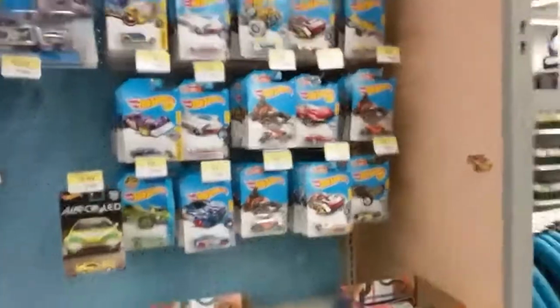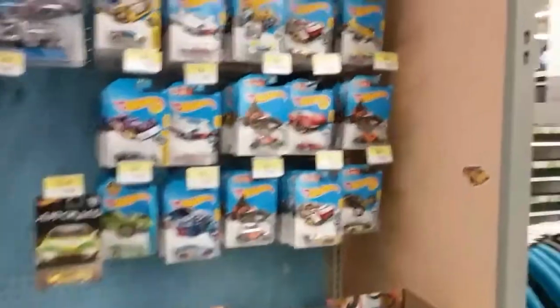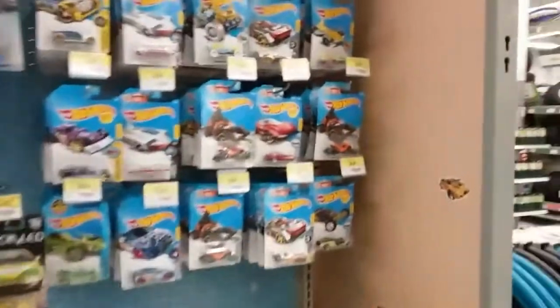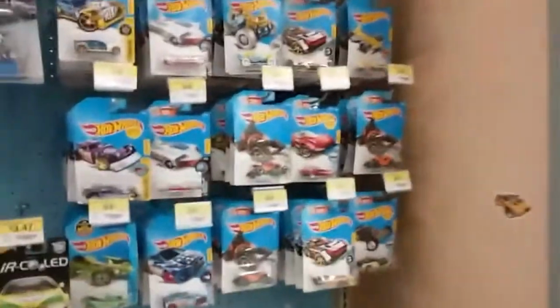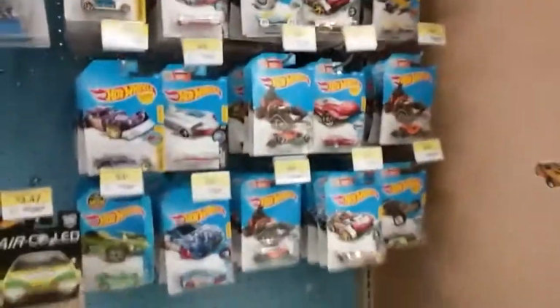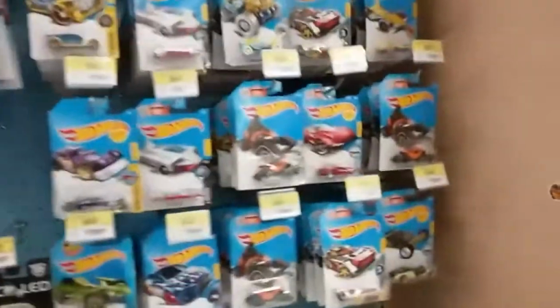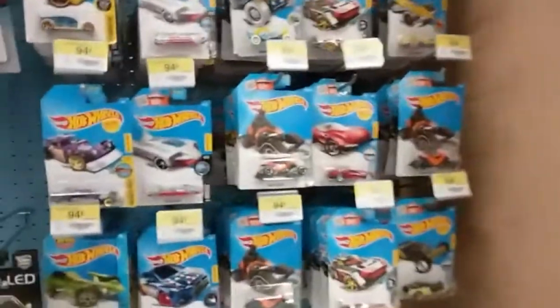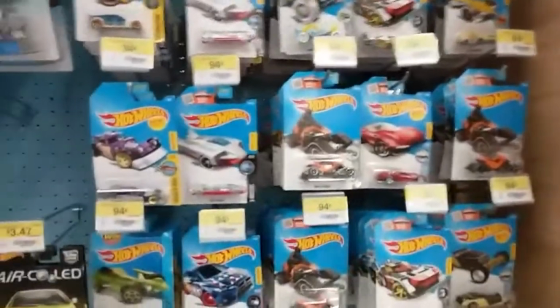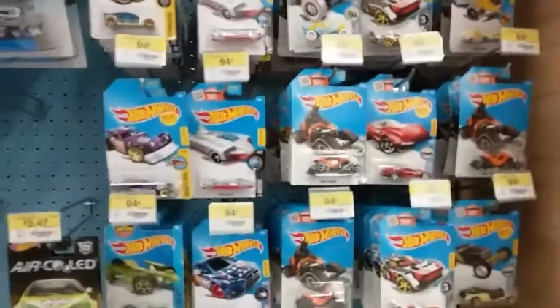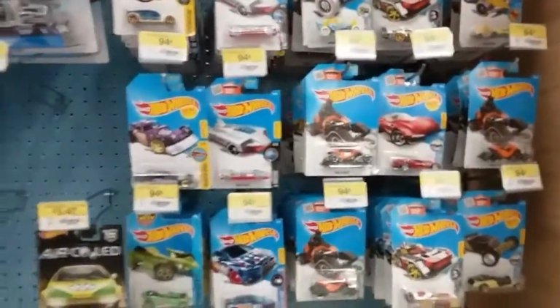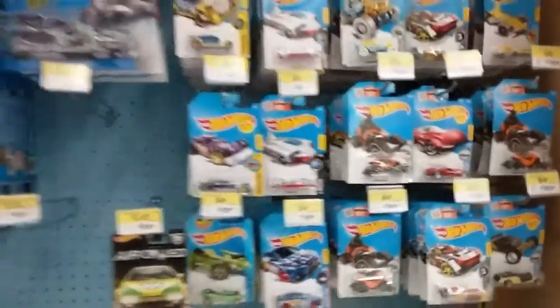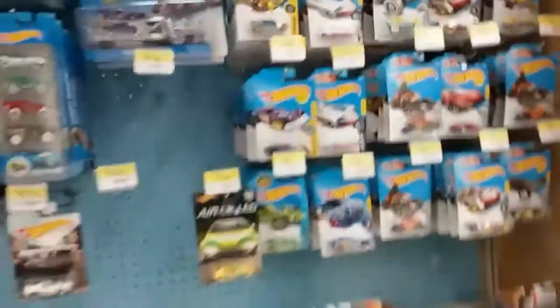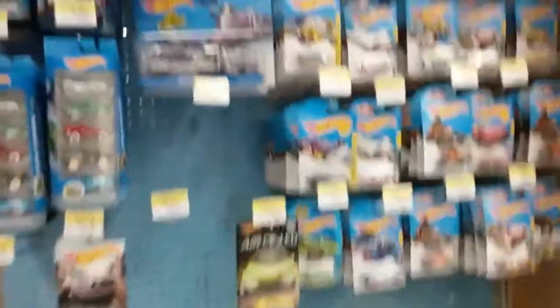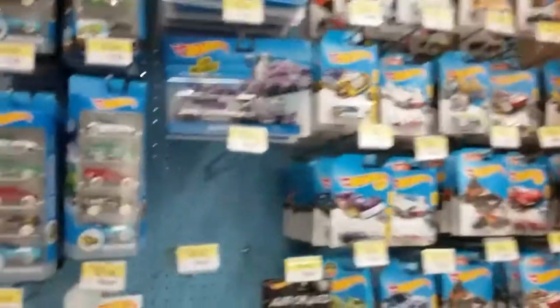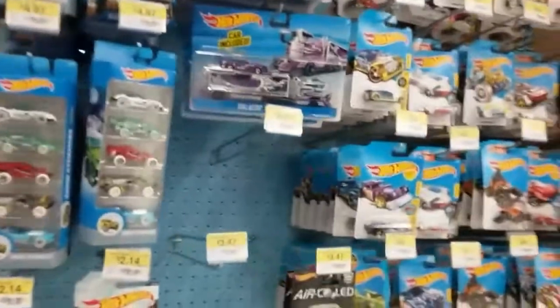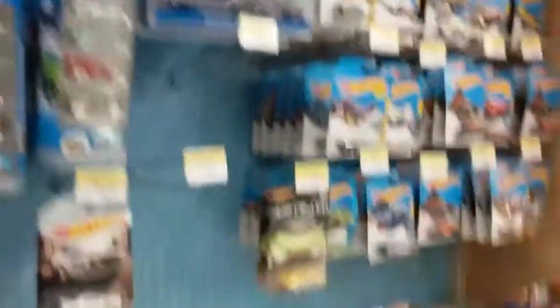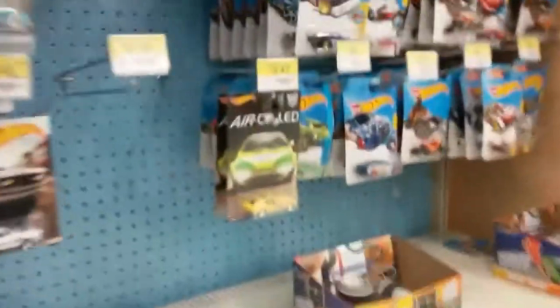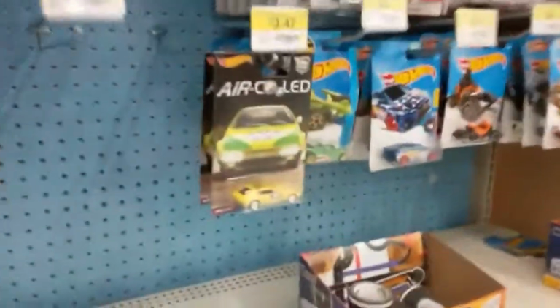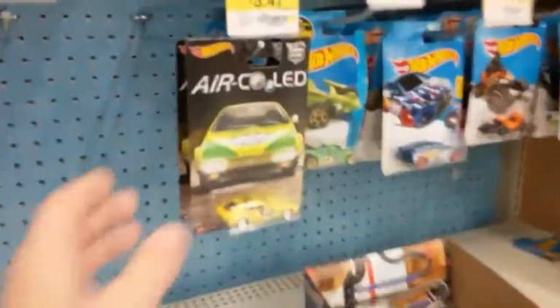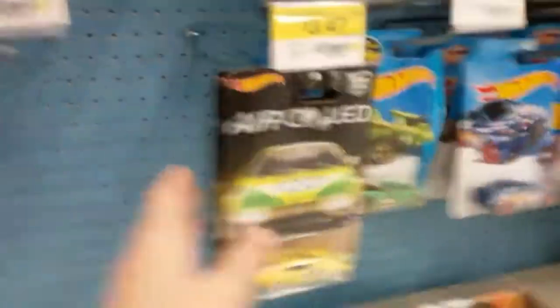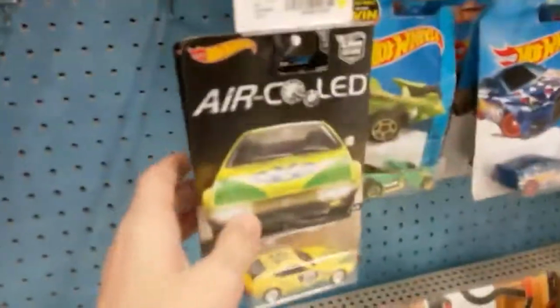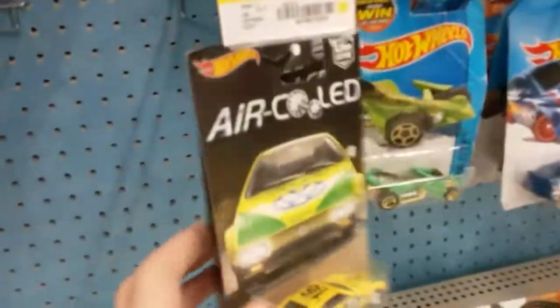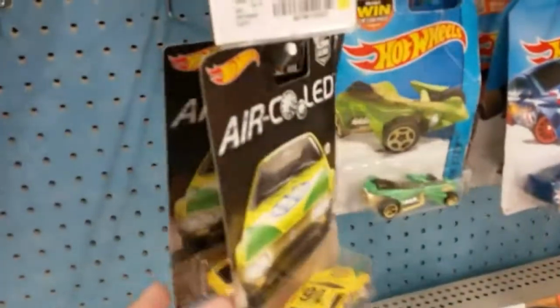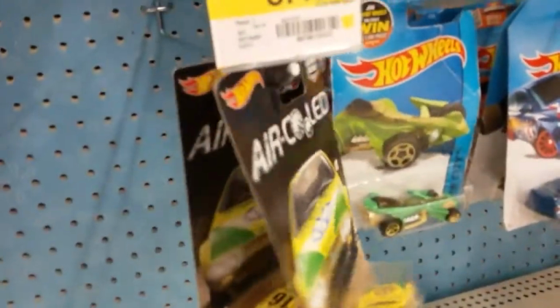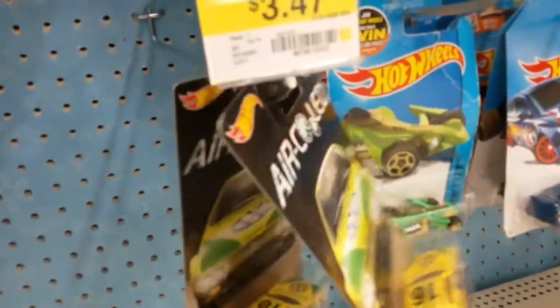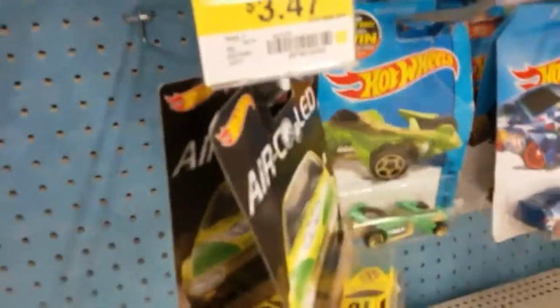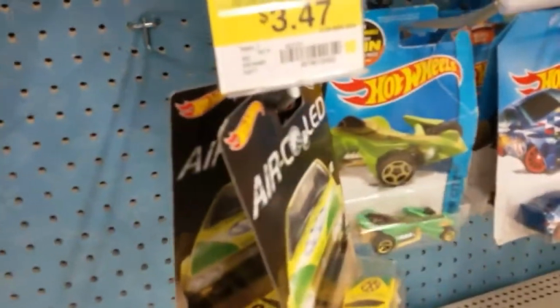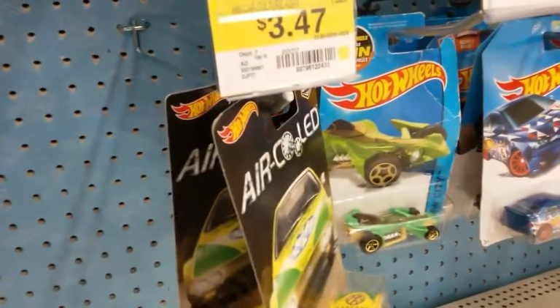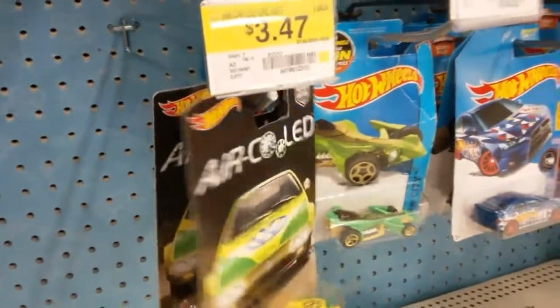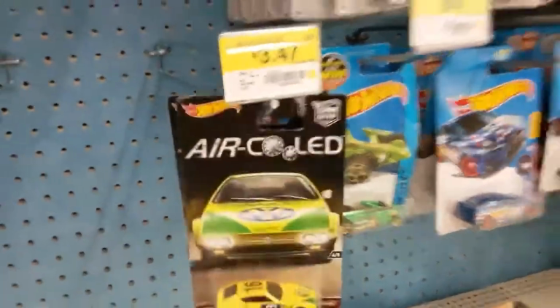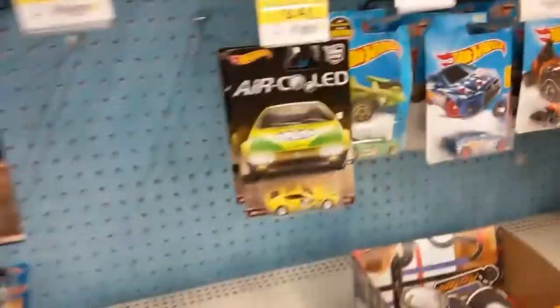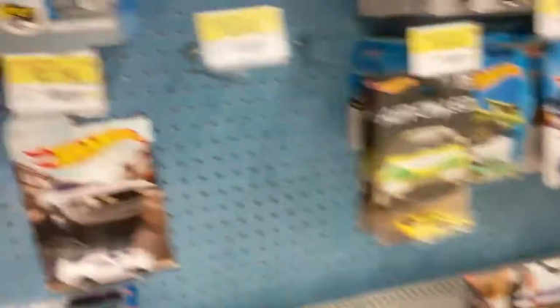Hello YouTube, Bug Rich over here at Walmart. They didn't have much here today. Have a couple of the VW air-cooled — I already came across them.